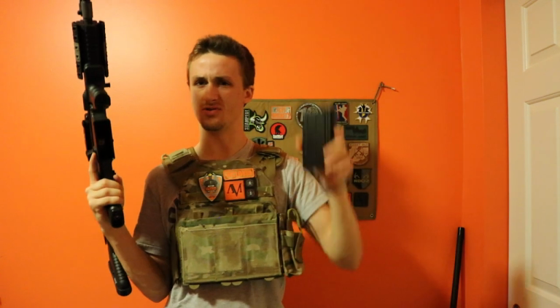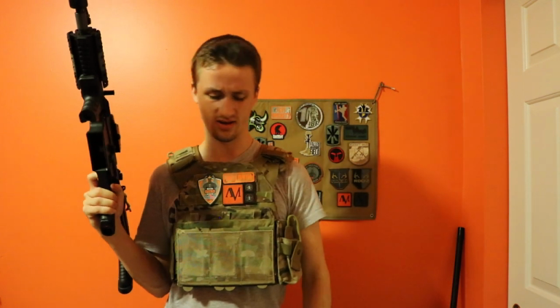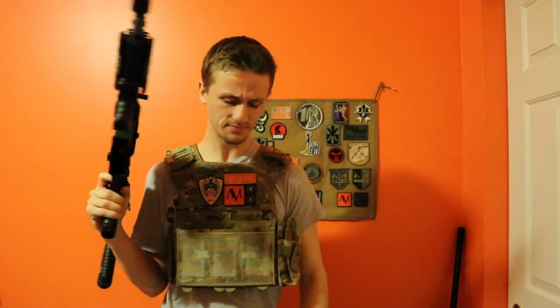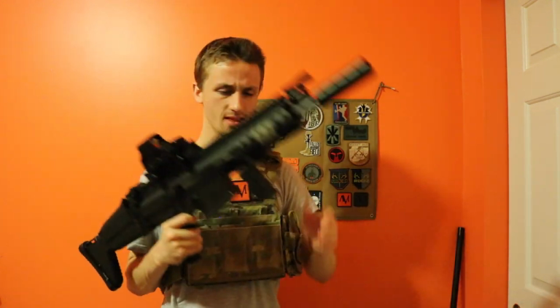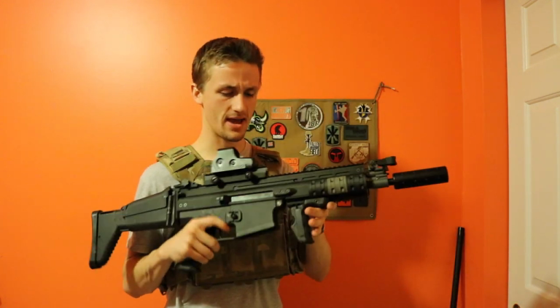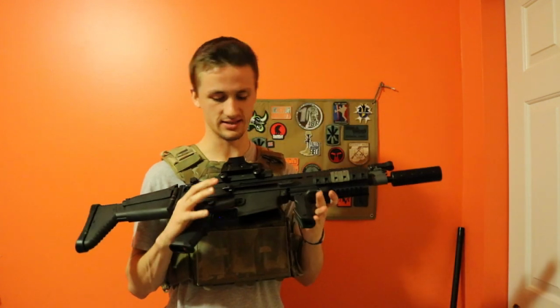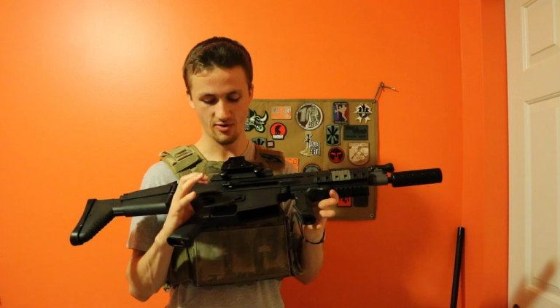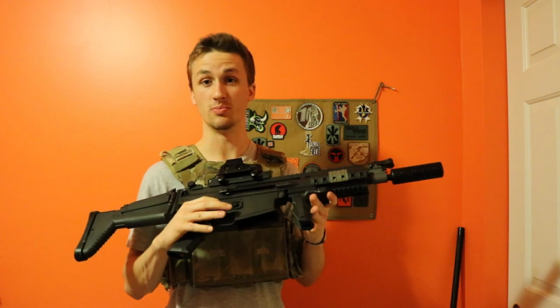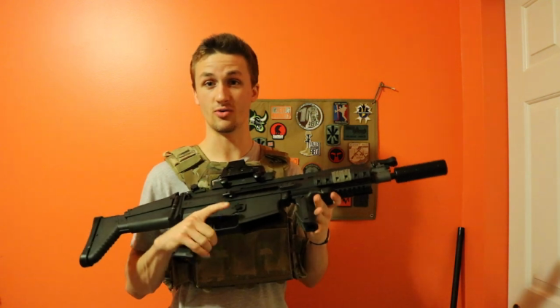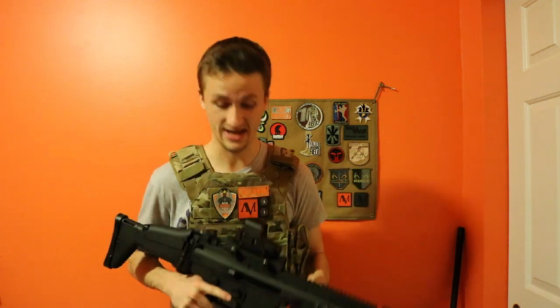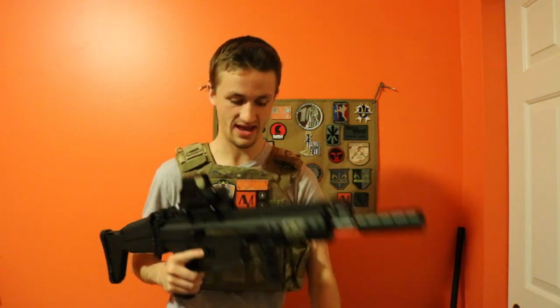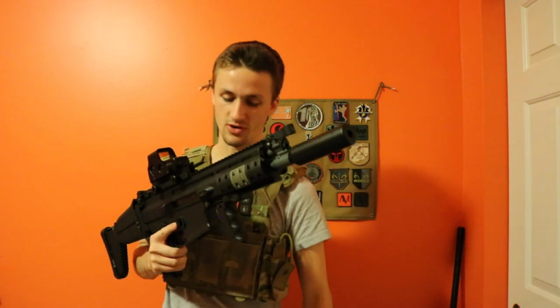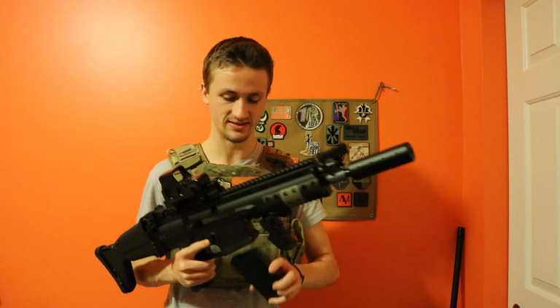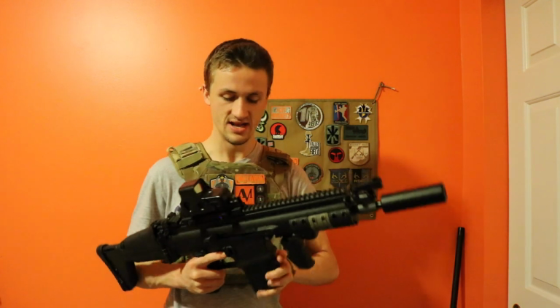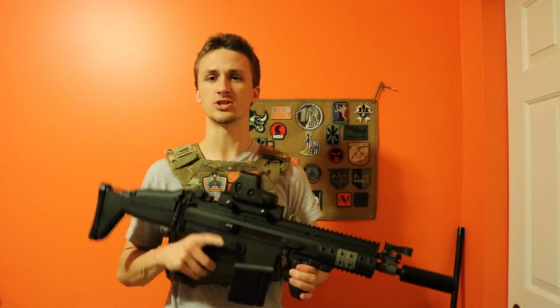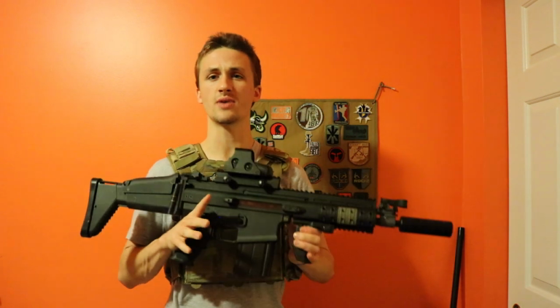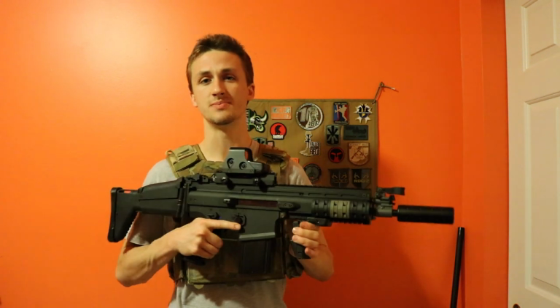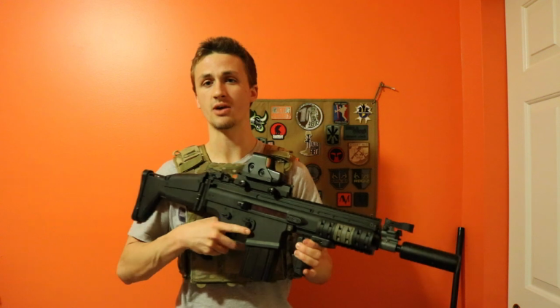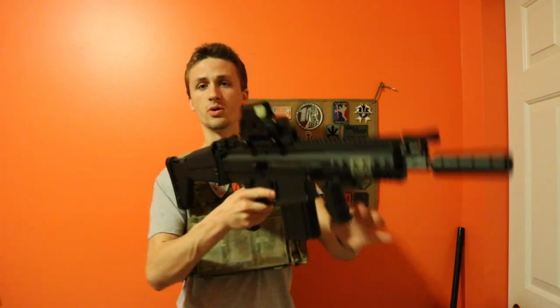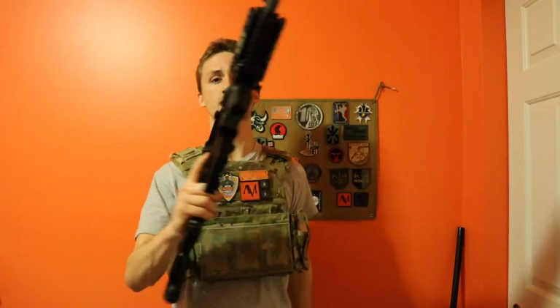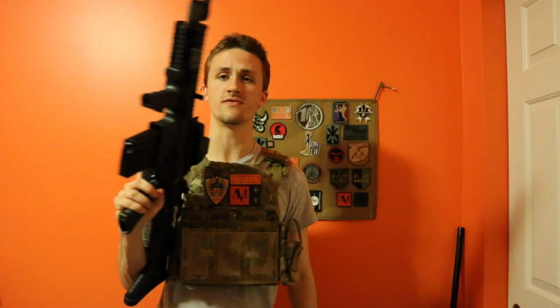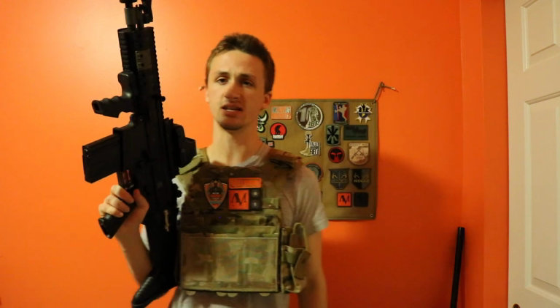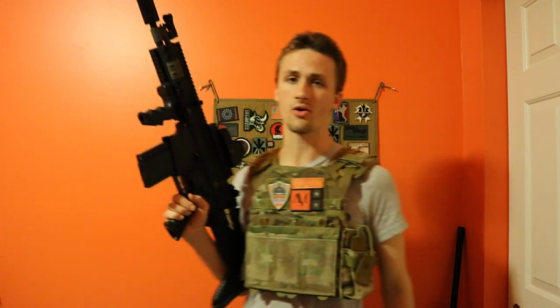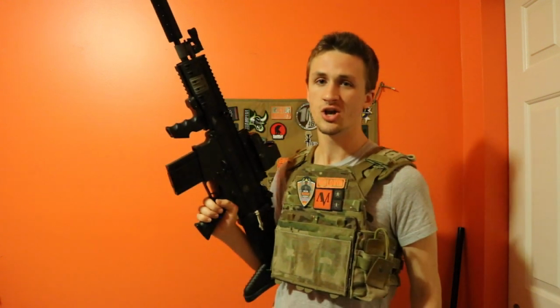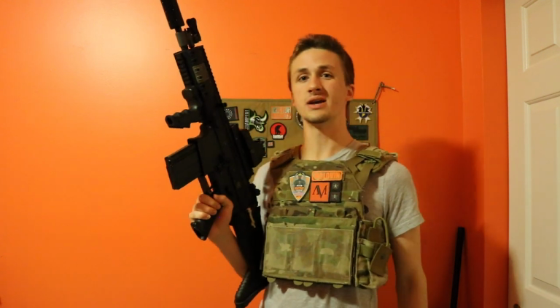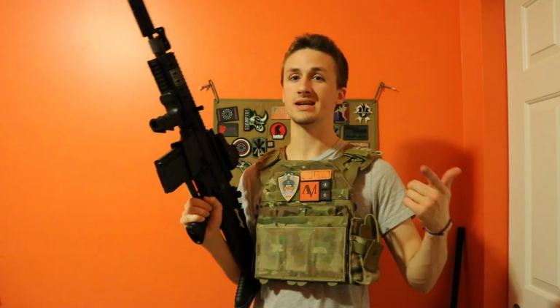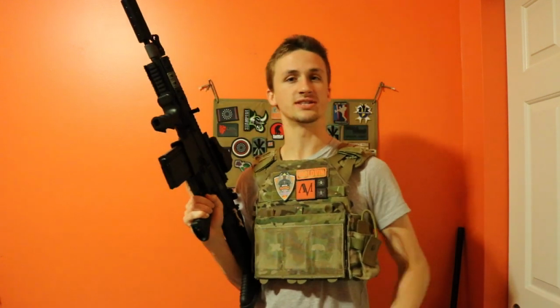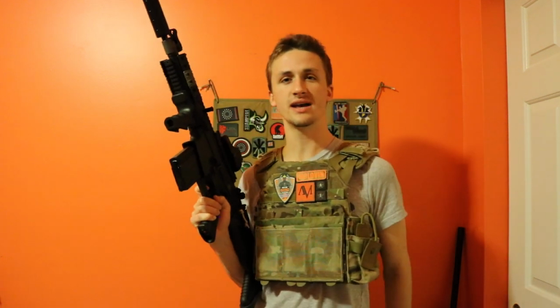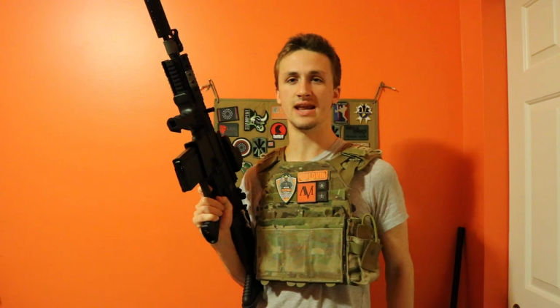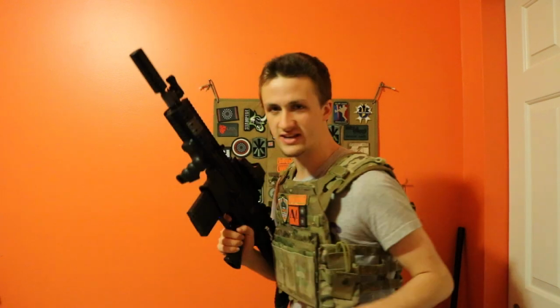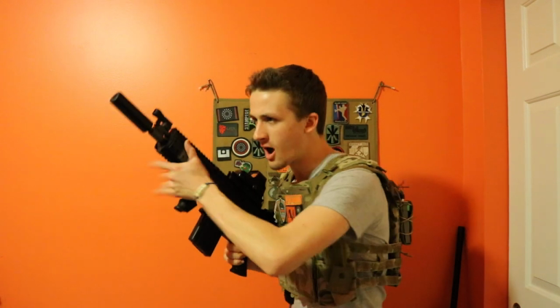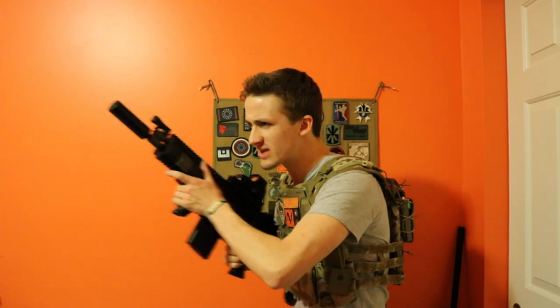You can hear my mags because we're about to go play on Wednesday and it's going to be great. Thanks for watching this video, guys. This has been AlecMac111 and the review of the VFC SCAR-H. Hope you guys have a great day and I'll see you on the next video. Operators out.